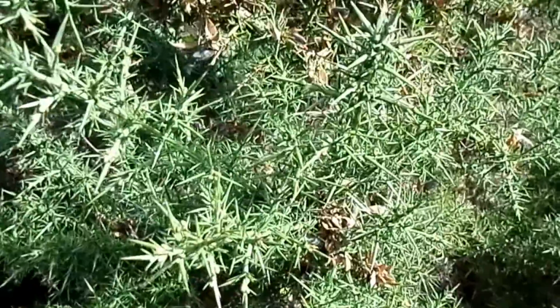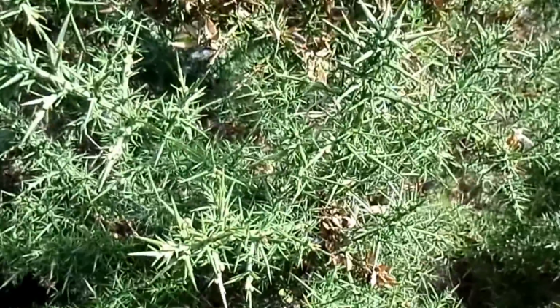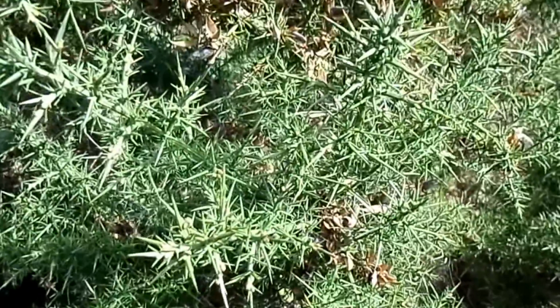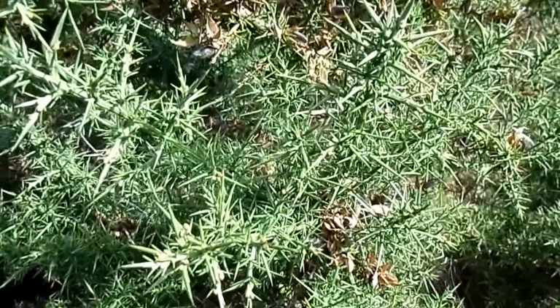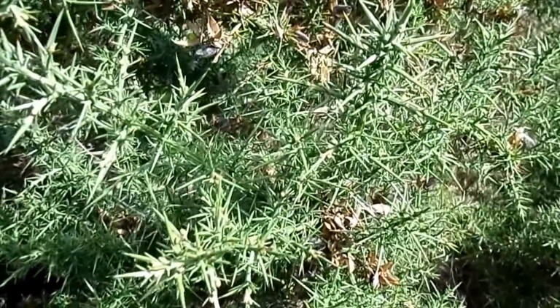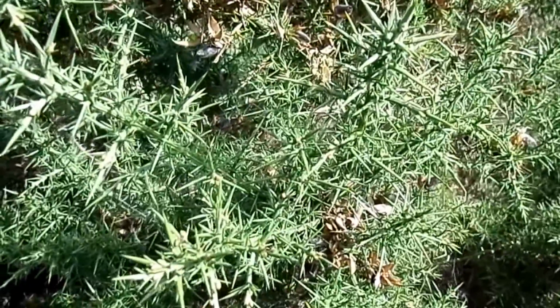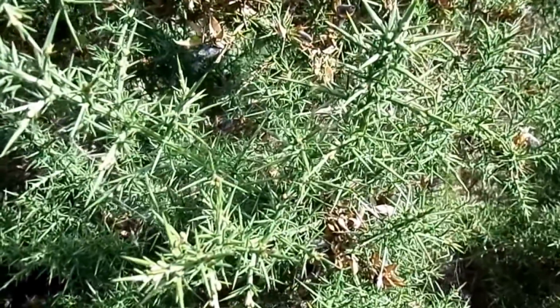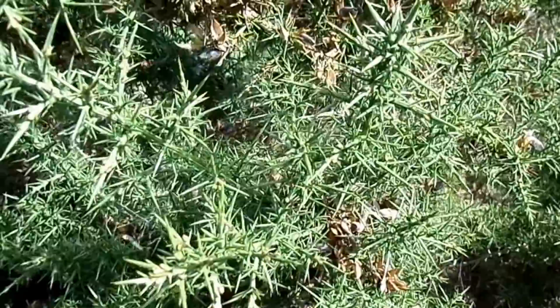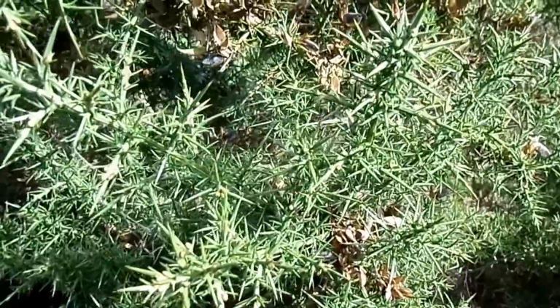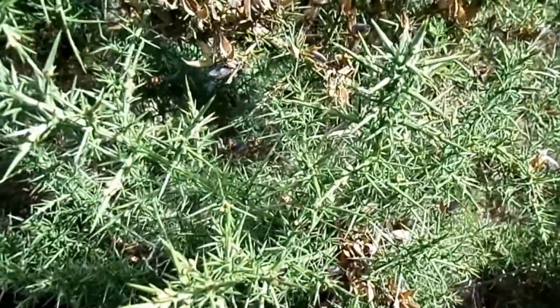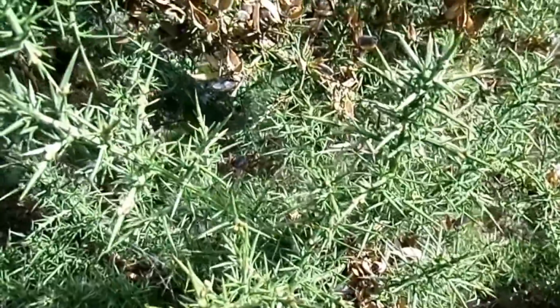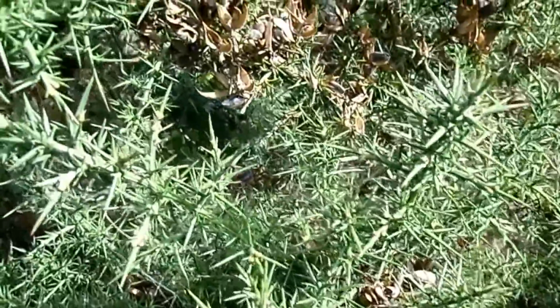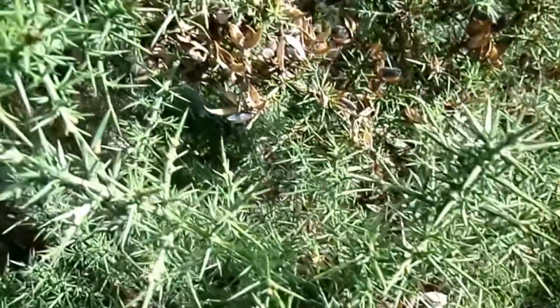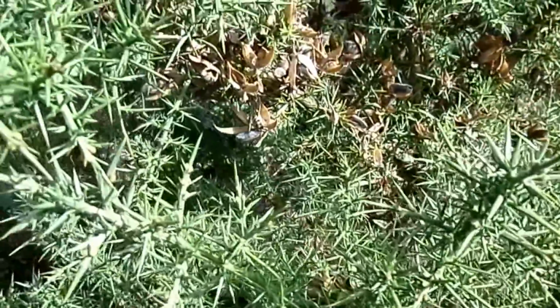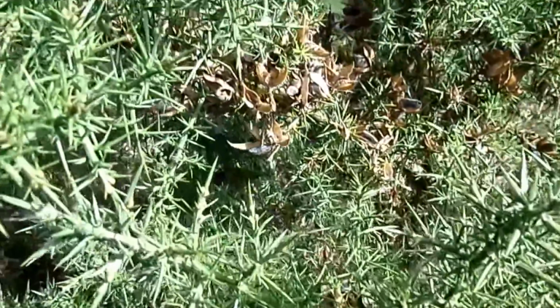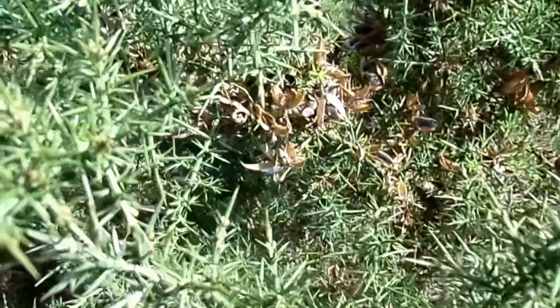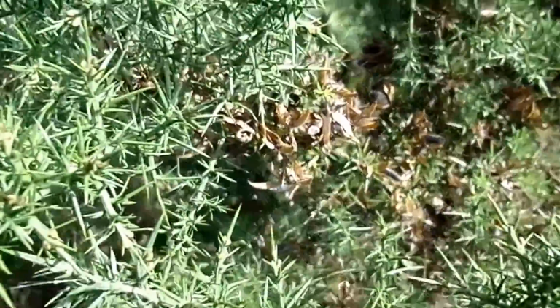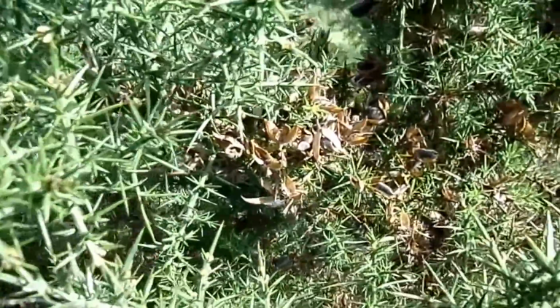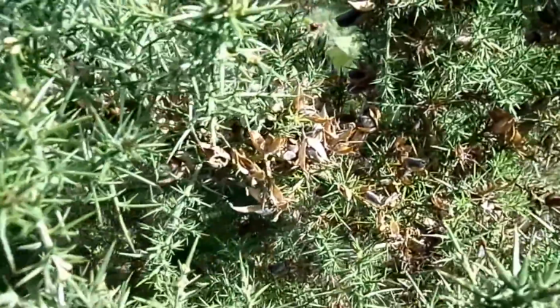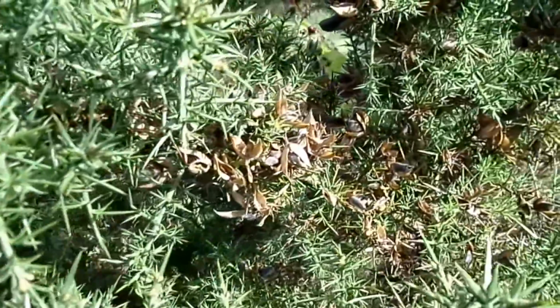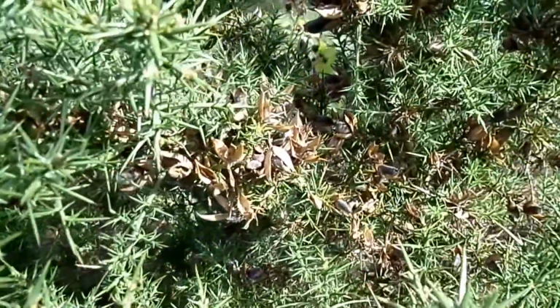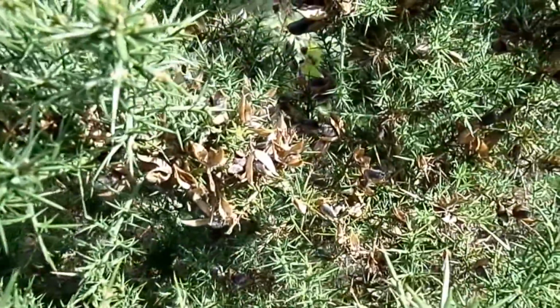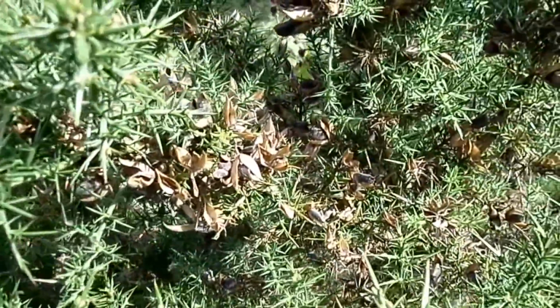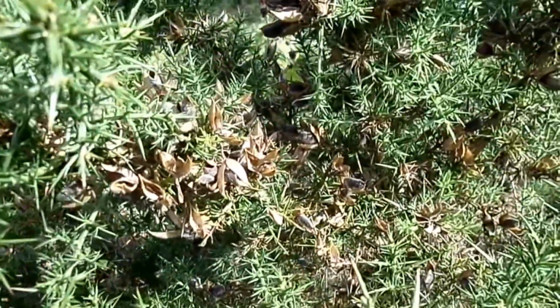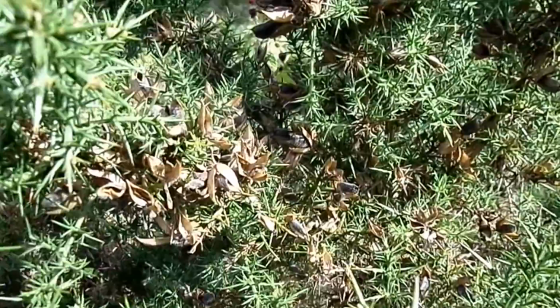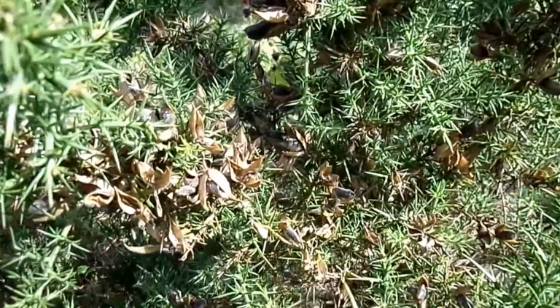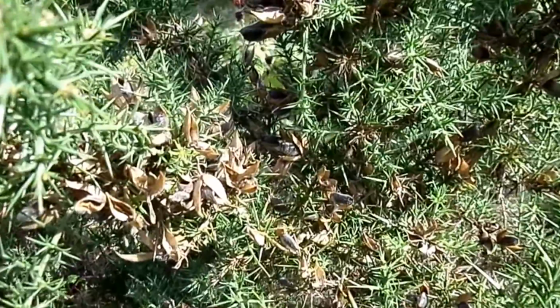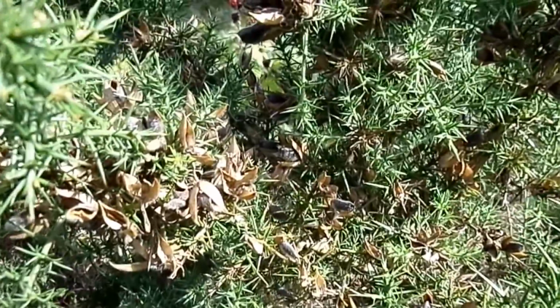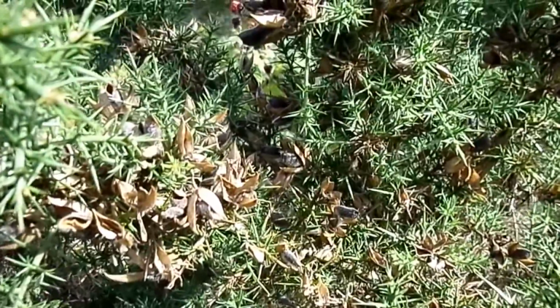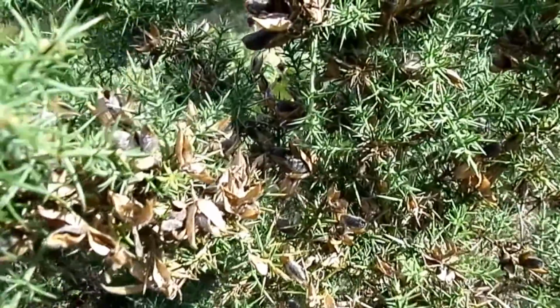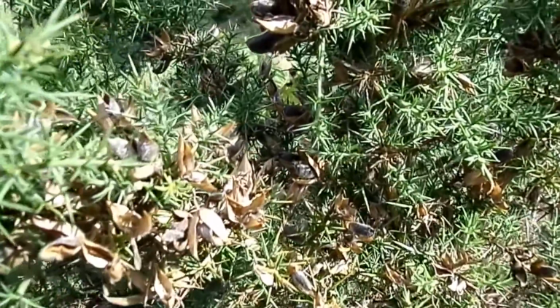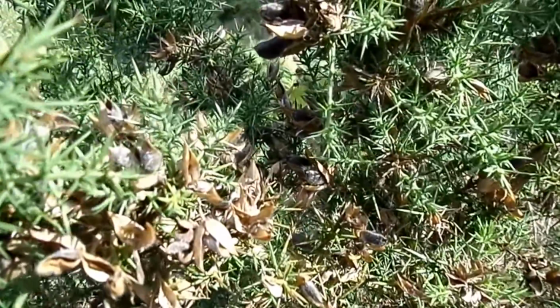This shrub is gorse, sometimes called whinn or firs. It also has pods that look a bit like pea pods, but much smaller.